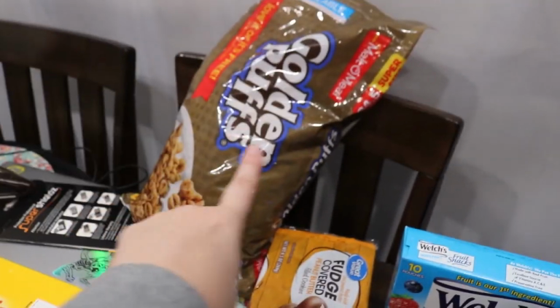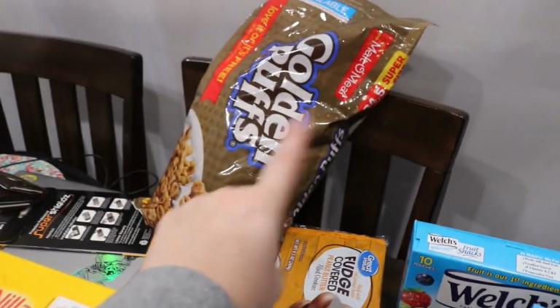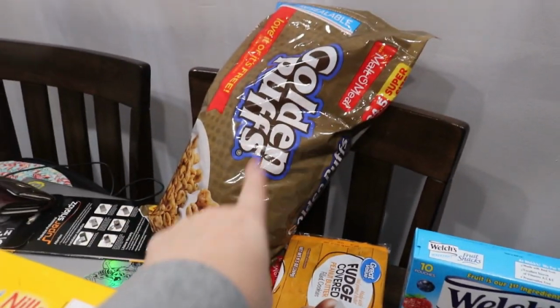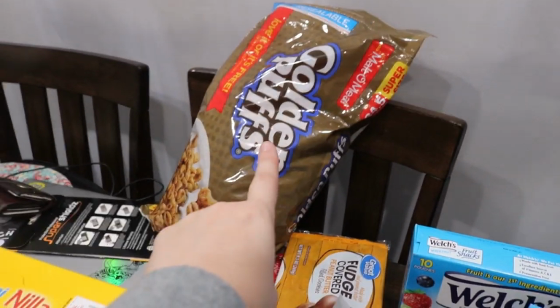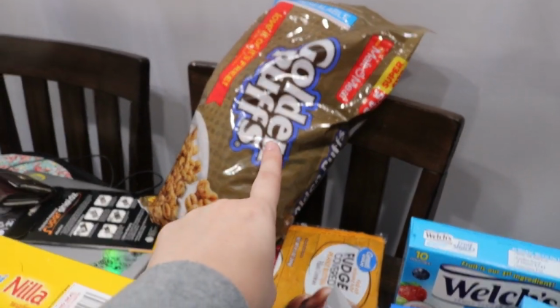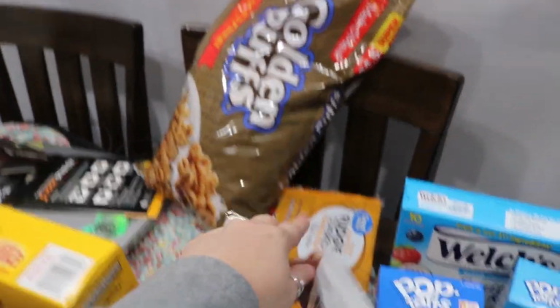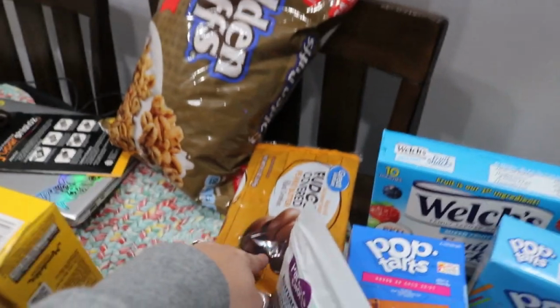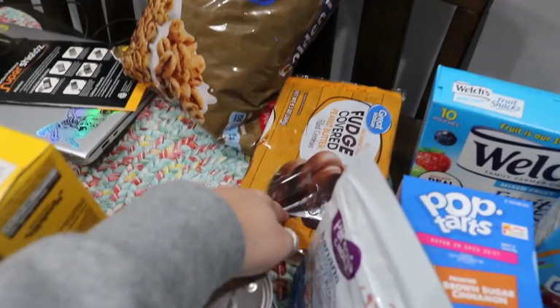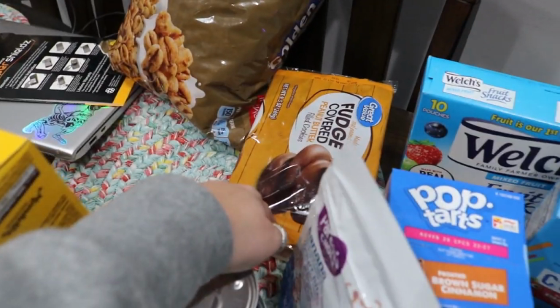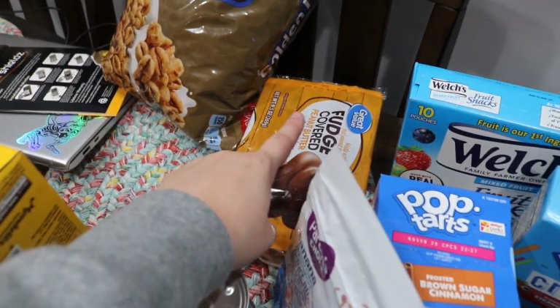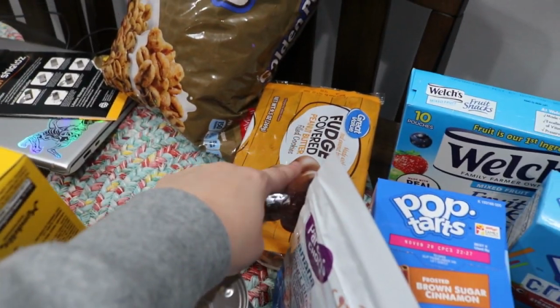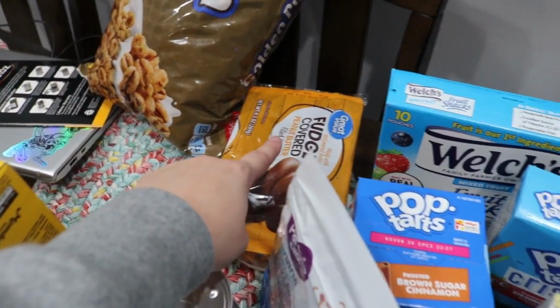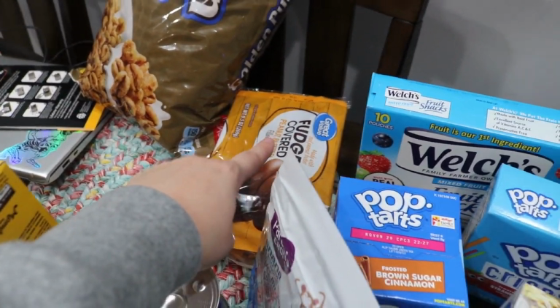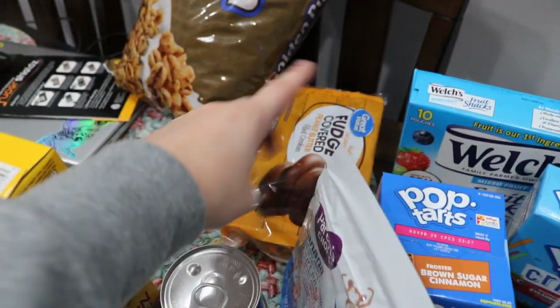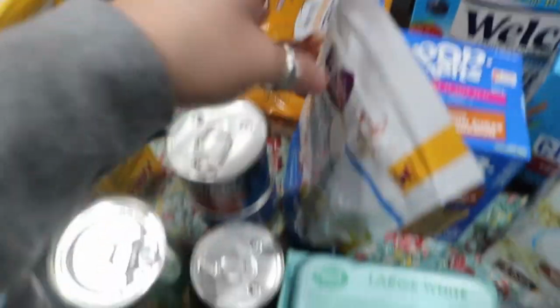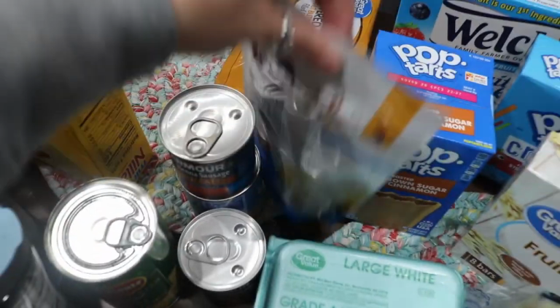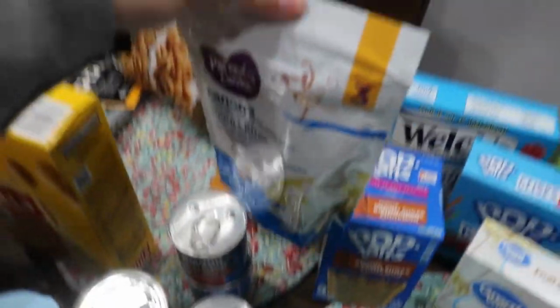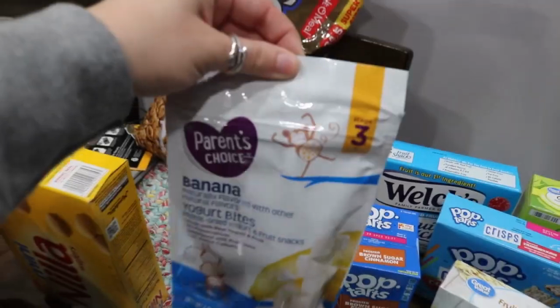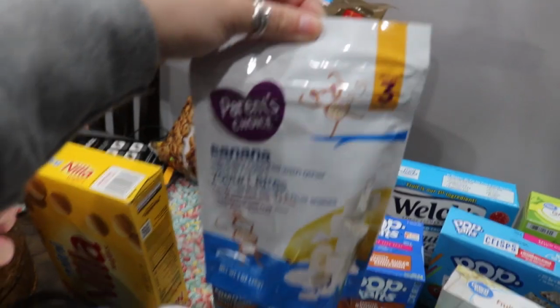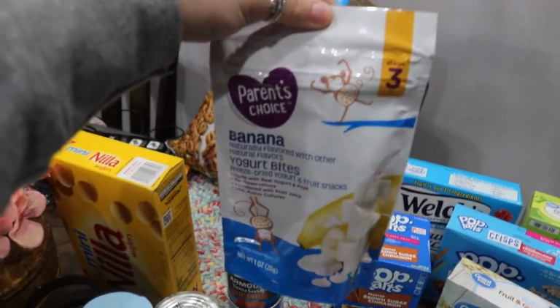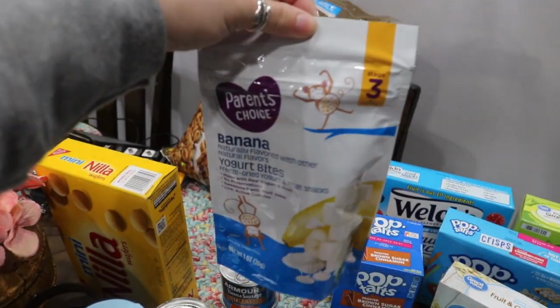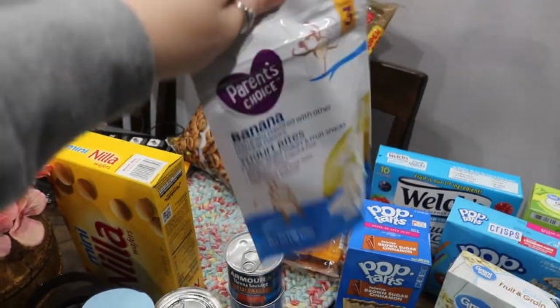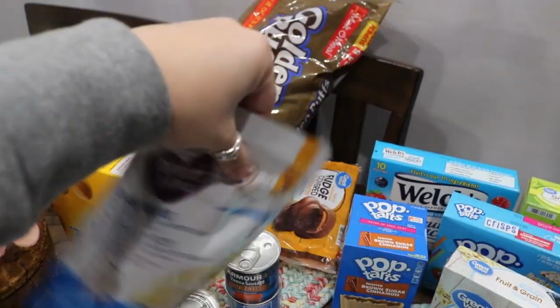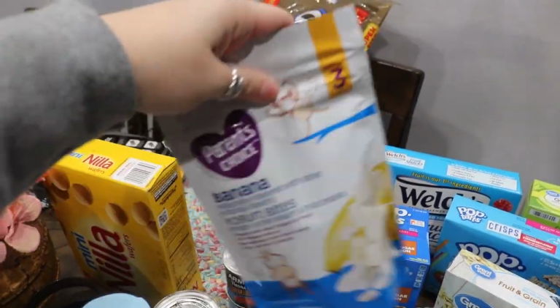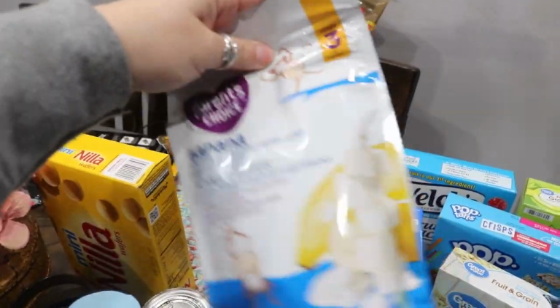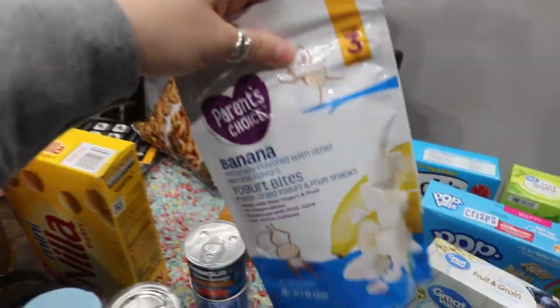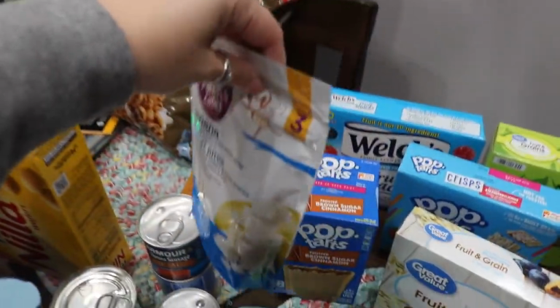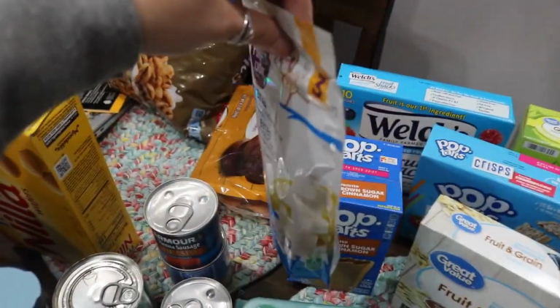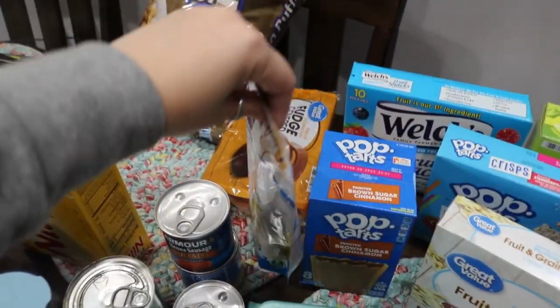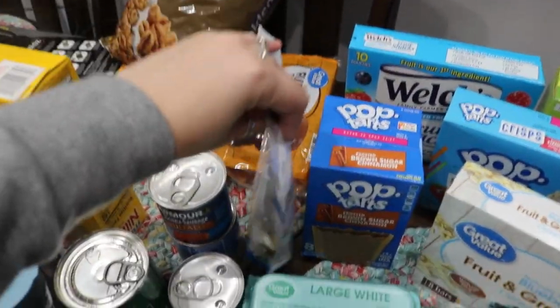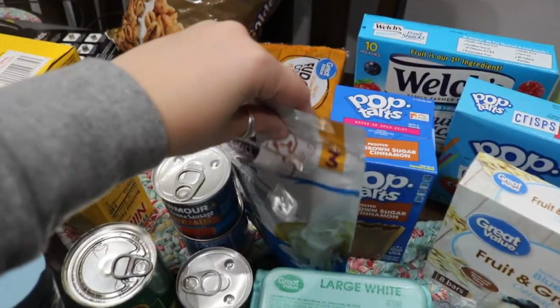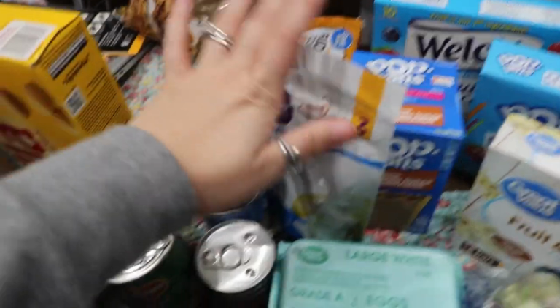I got my husband some golden puffs because he wanted some. I got some fudge covered cookies to try. I got my son some of these little yogurt bites to see if he'll eat them again — I mean it's like baby stuff, but it's healthier than Cheetos.